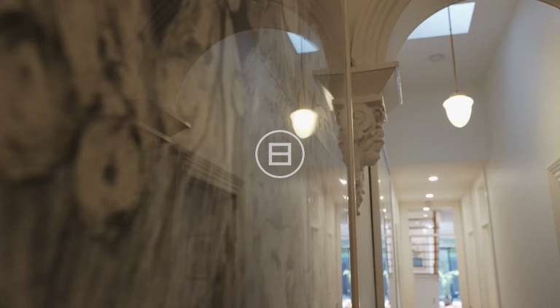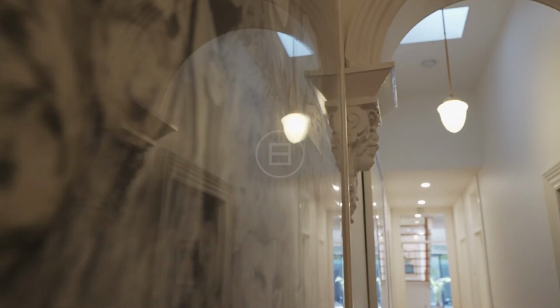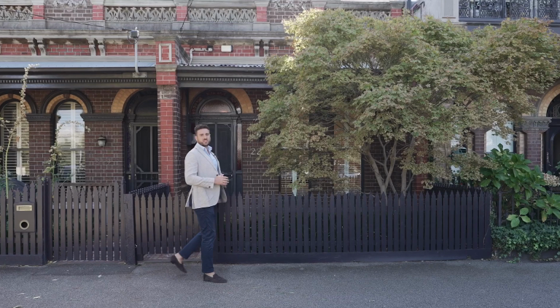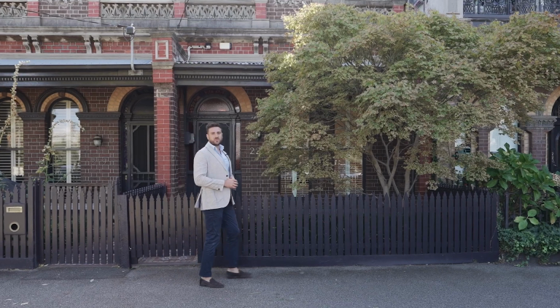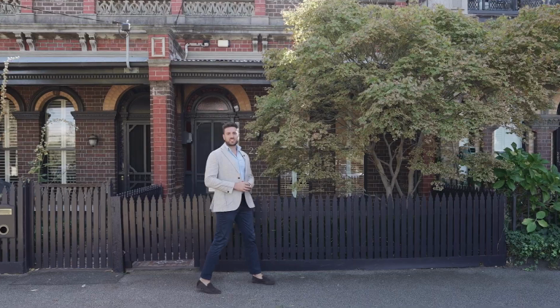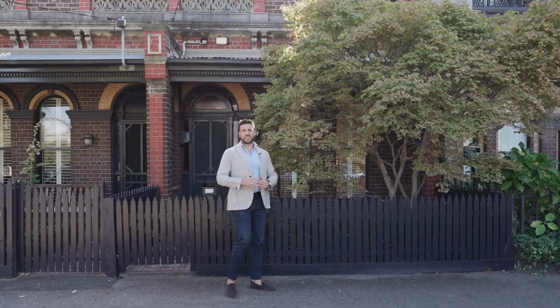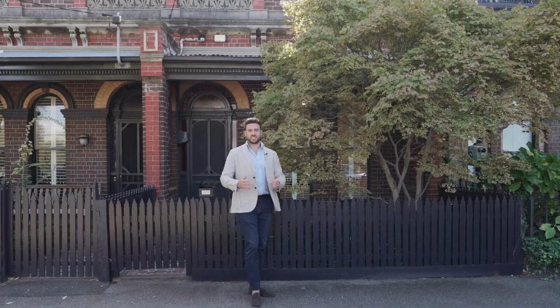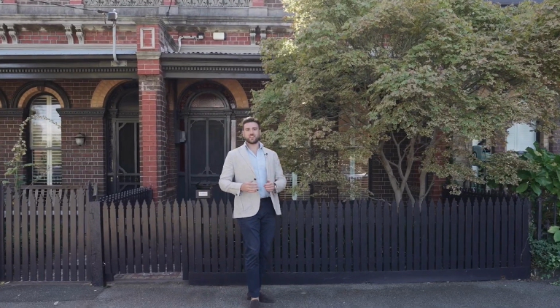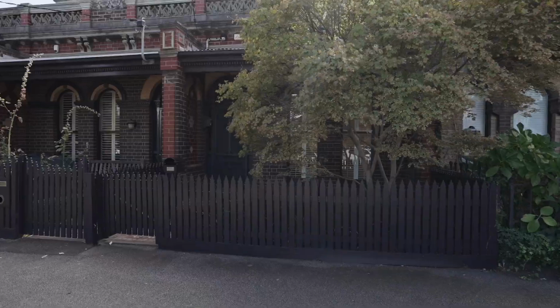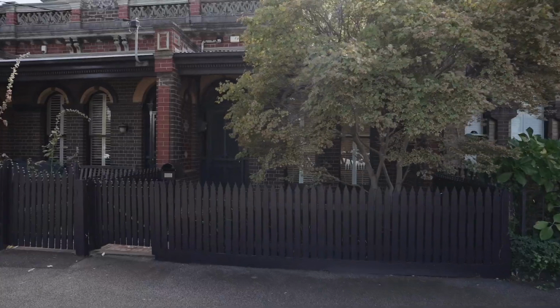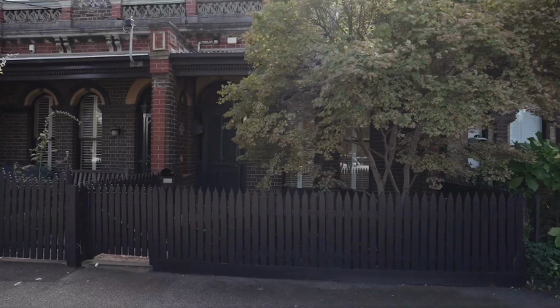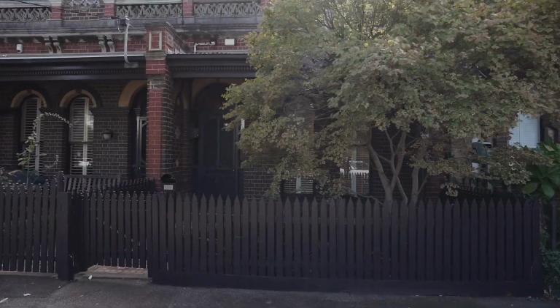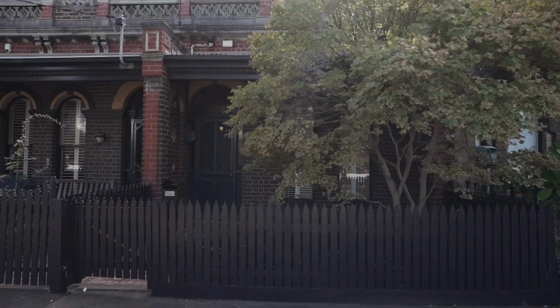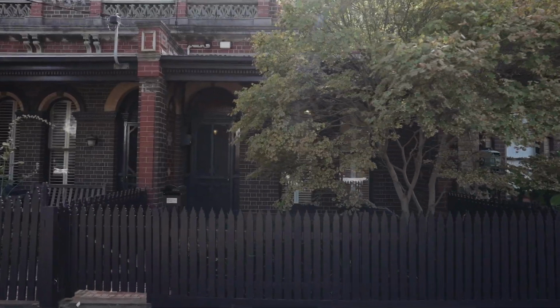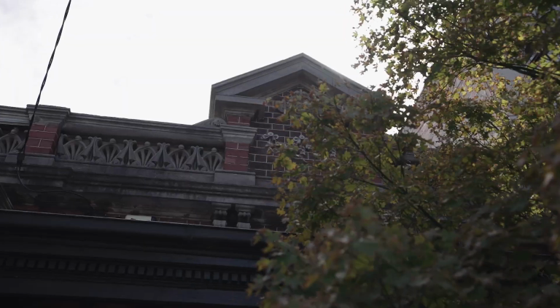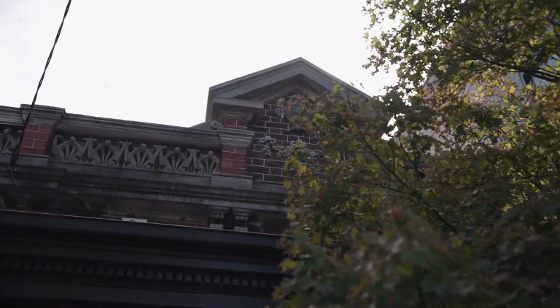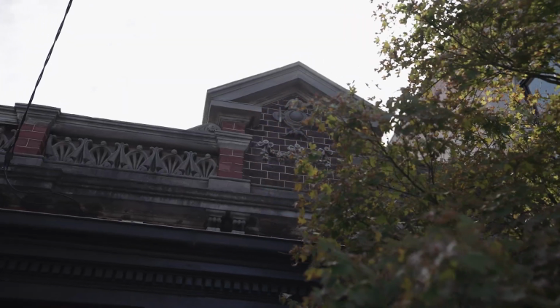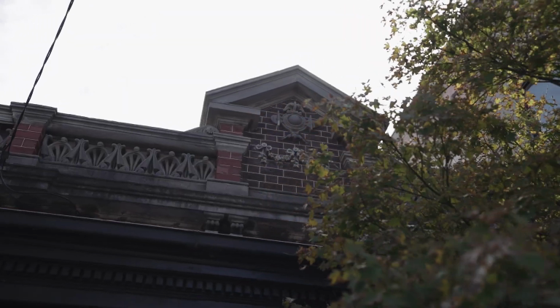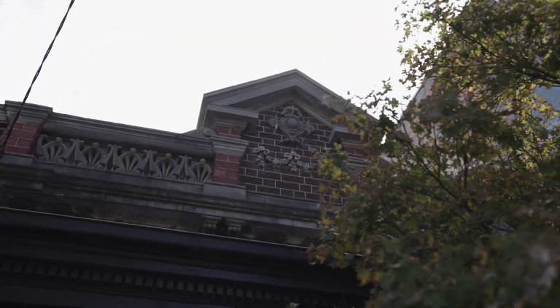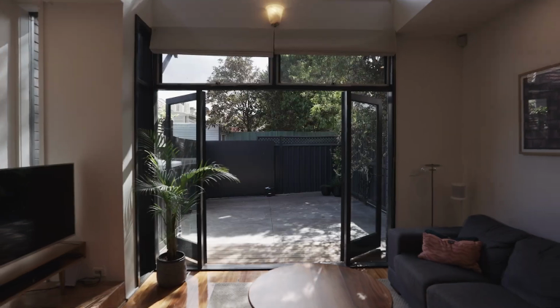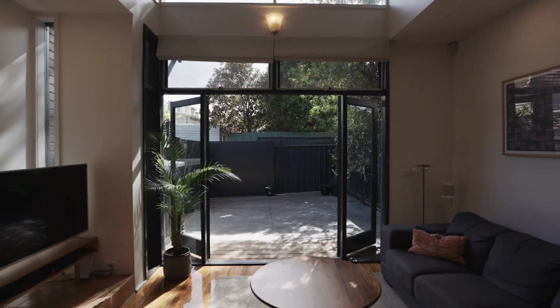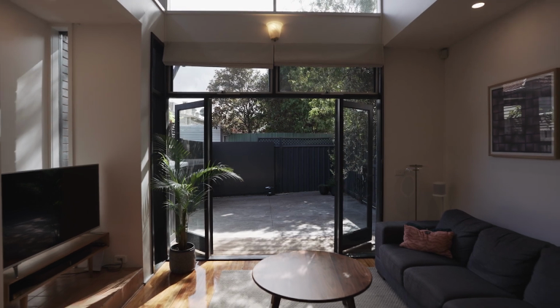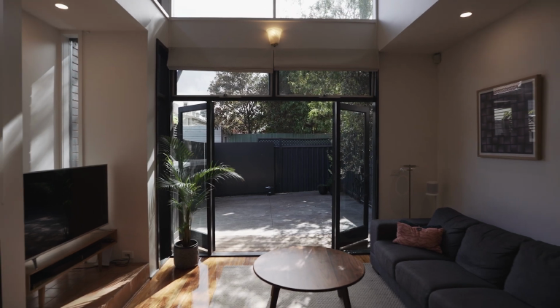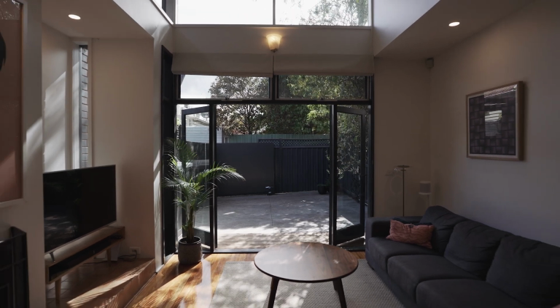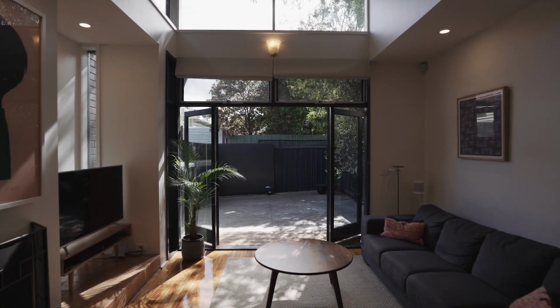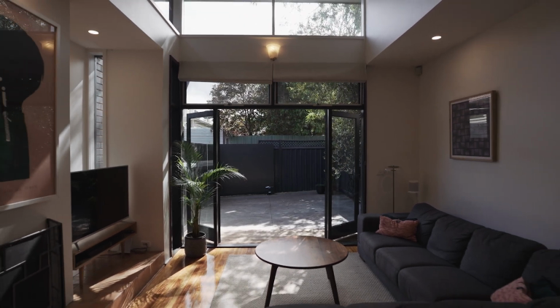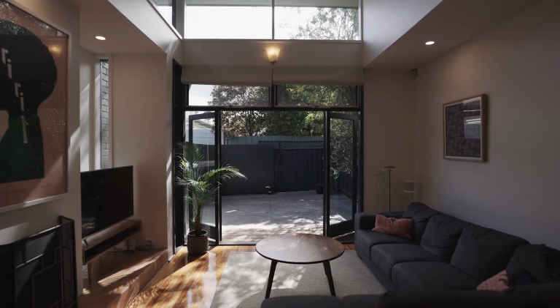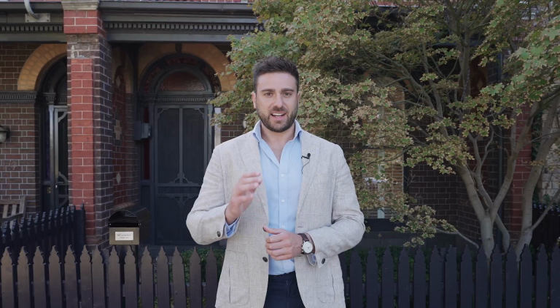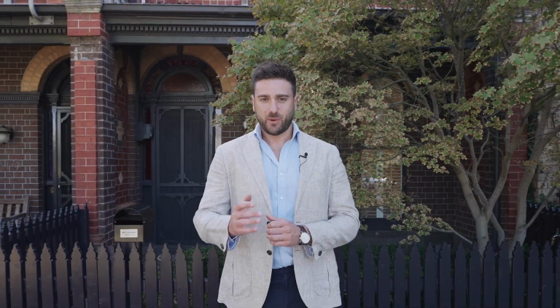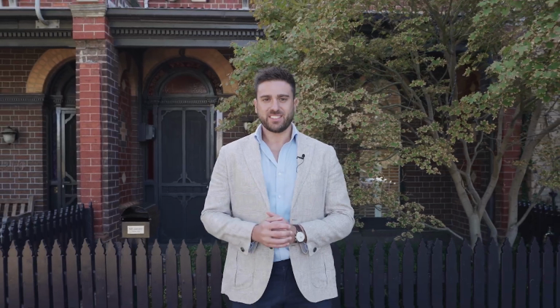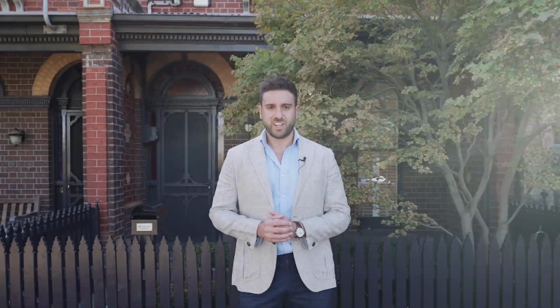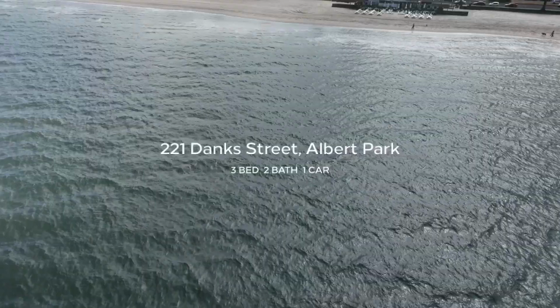Peter Zervis from White Fox. Here's the deal: behind this gorgeous solid brick facade sits a well-proportioned Victorian home in one of the best locations in Albert Park, and I cannot wait to show you through.